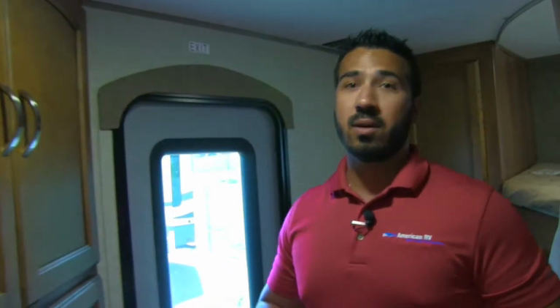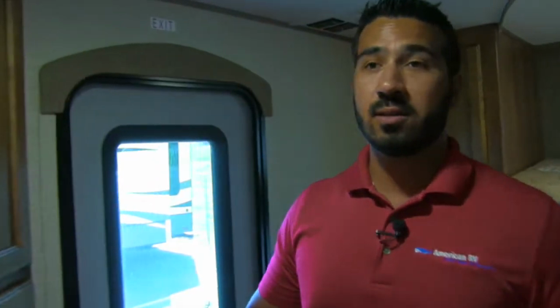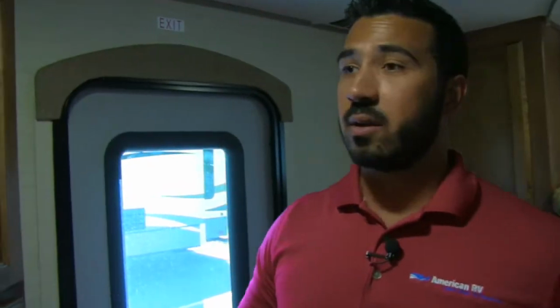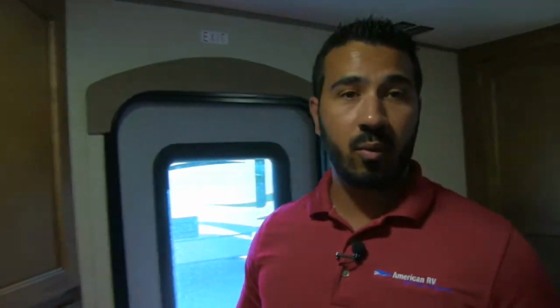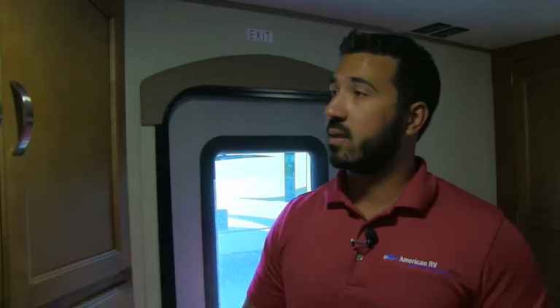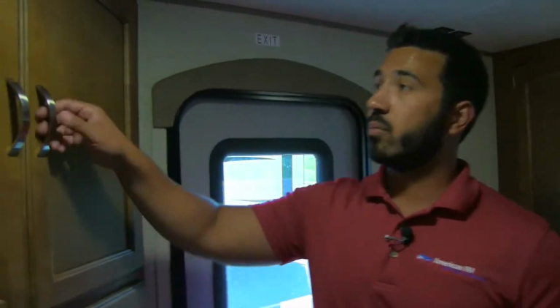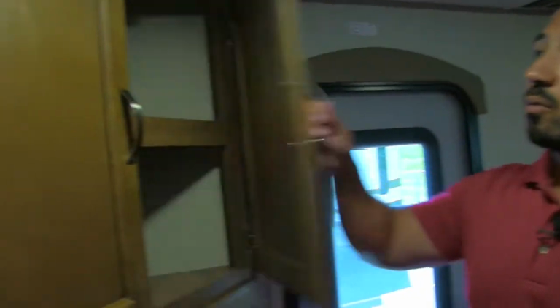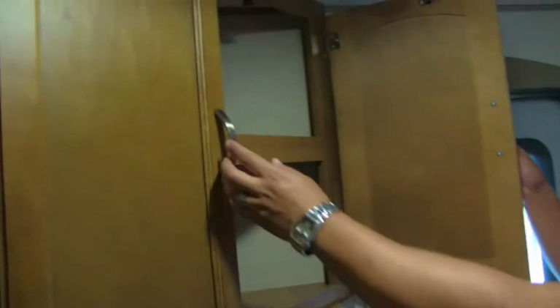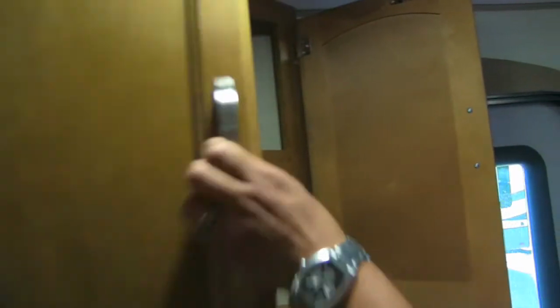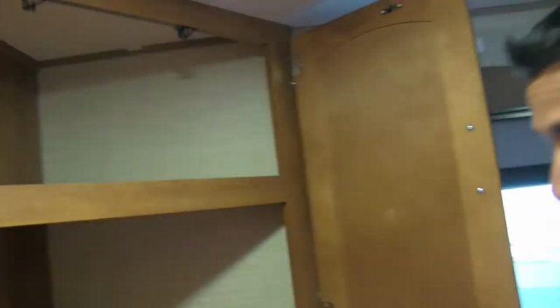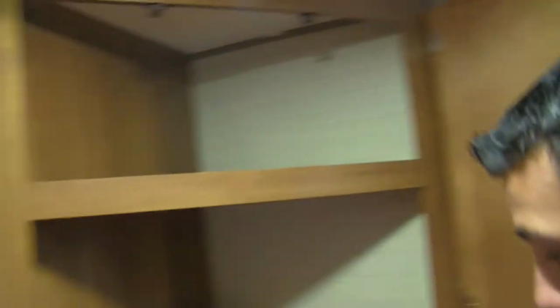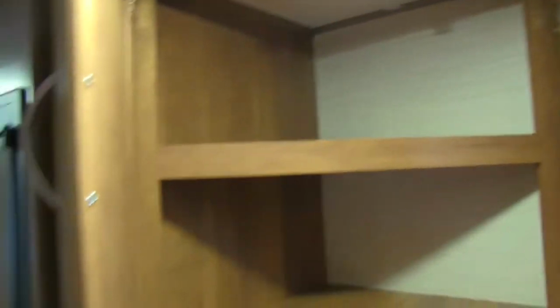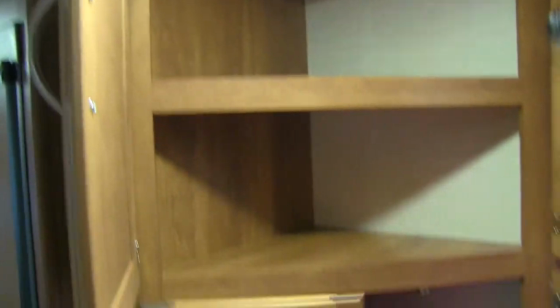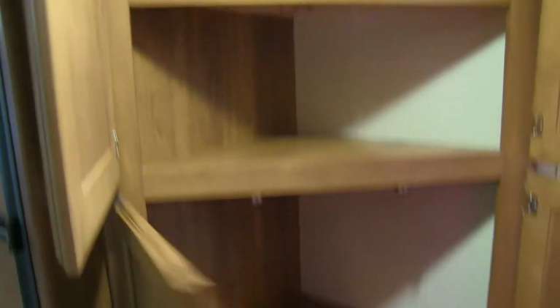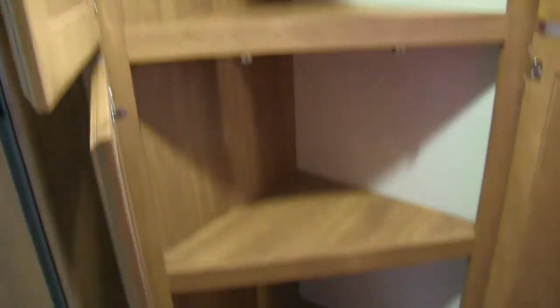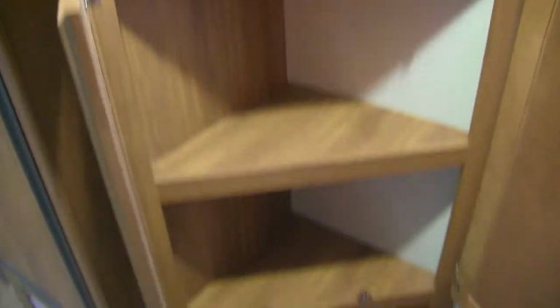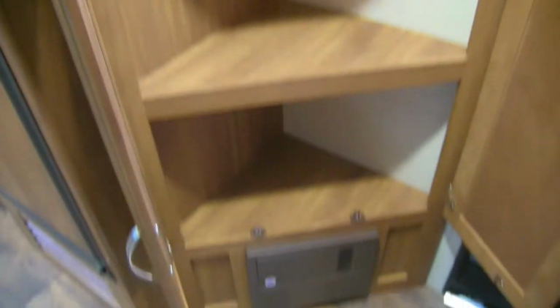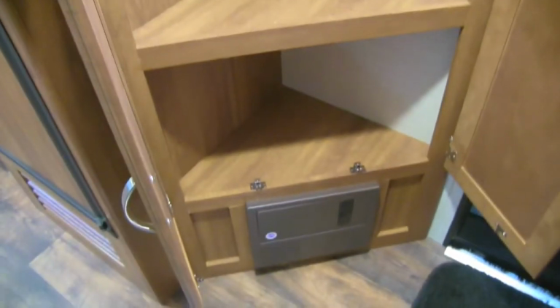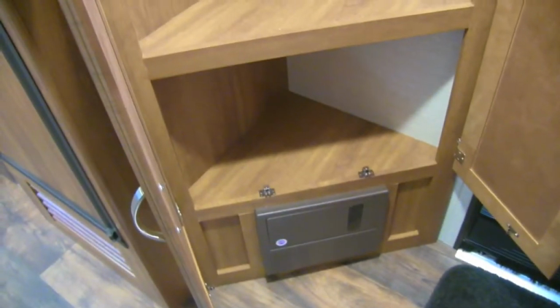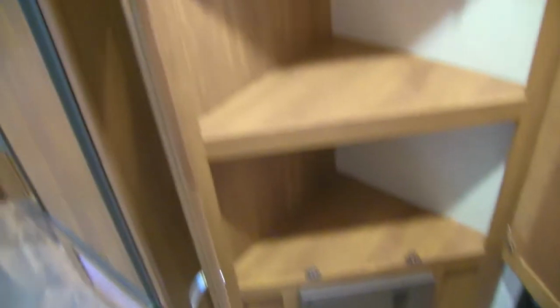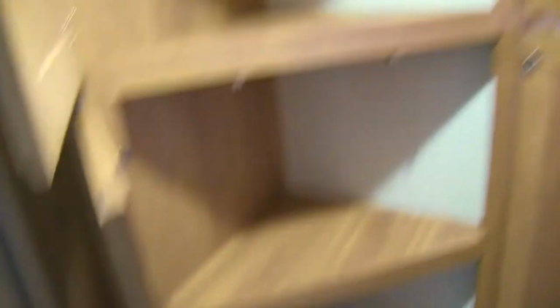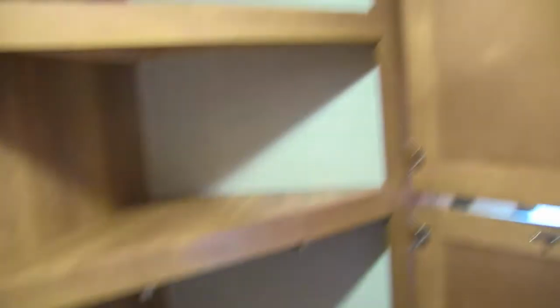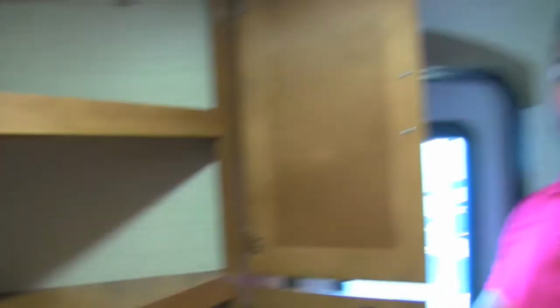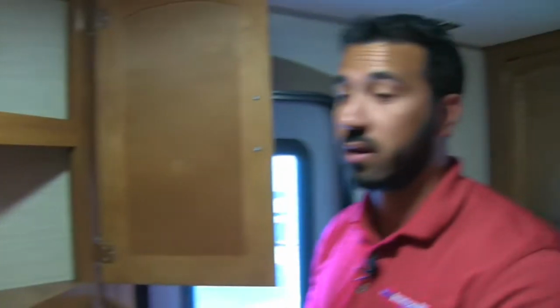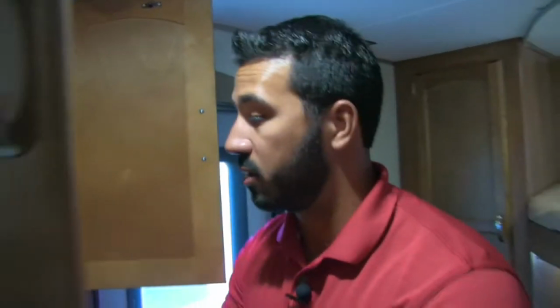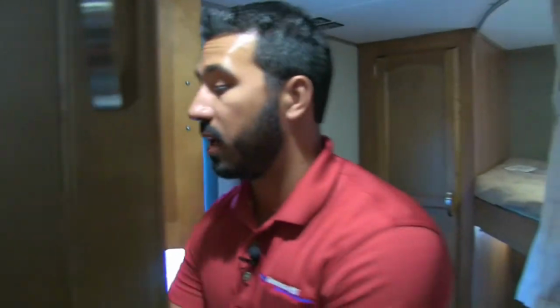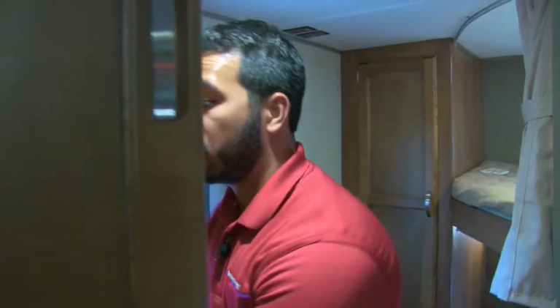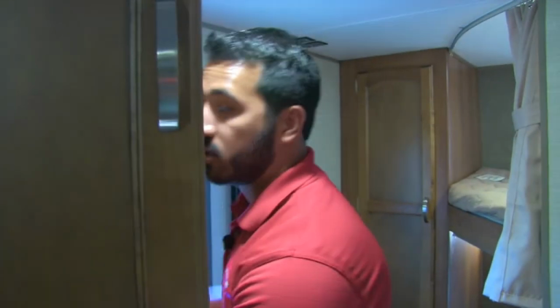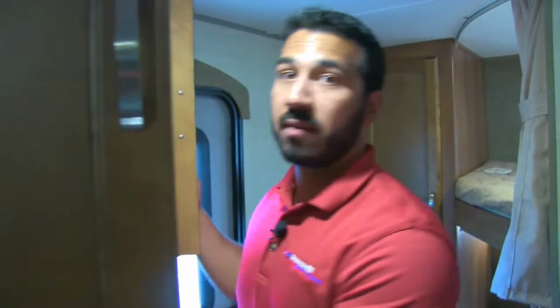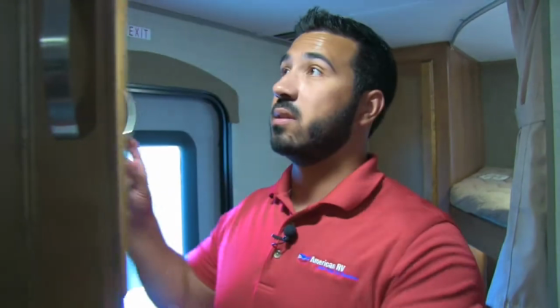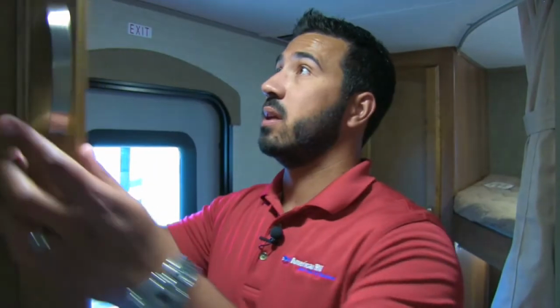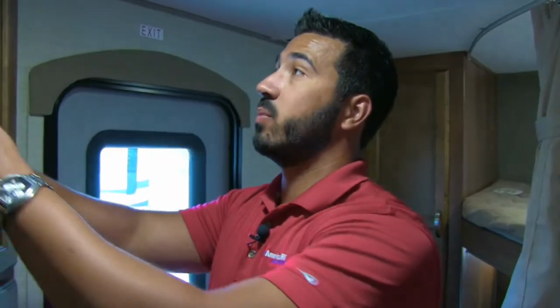Coming toward the back, we enter the bunk area. Right here you have a large closet — great for kids' clothes, a linen closet, or whatever you need. There's a lot of versatility in this space.